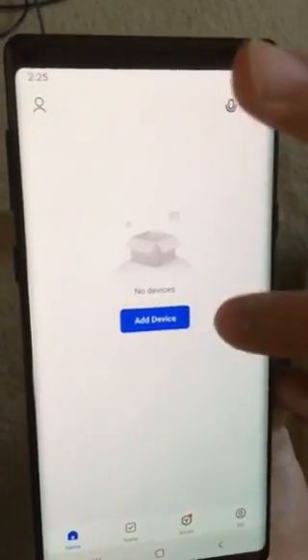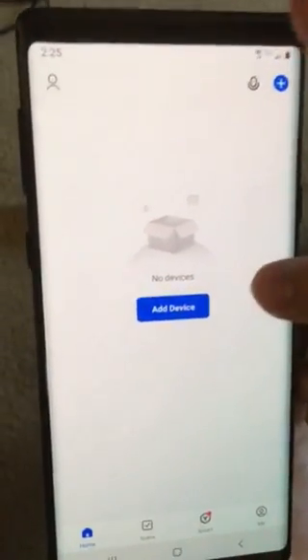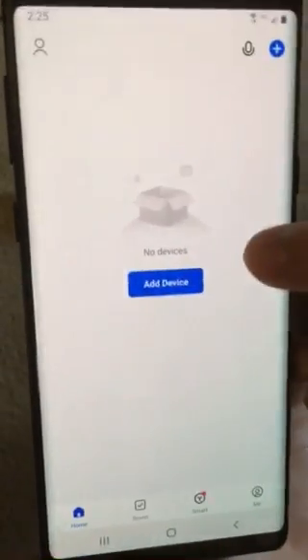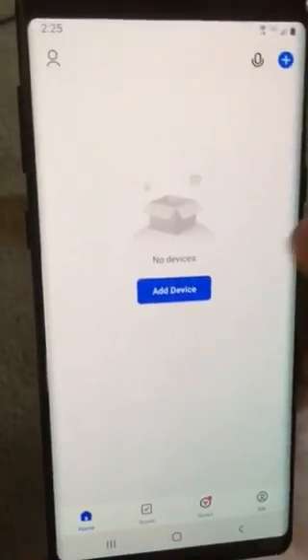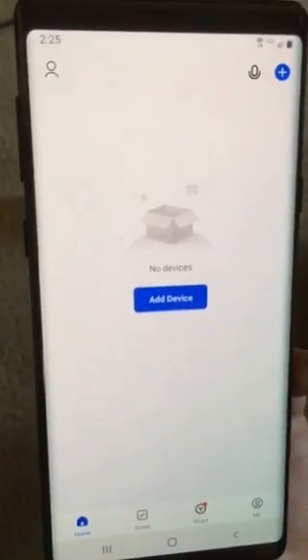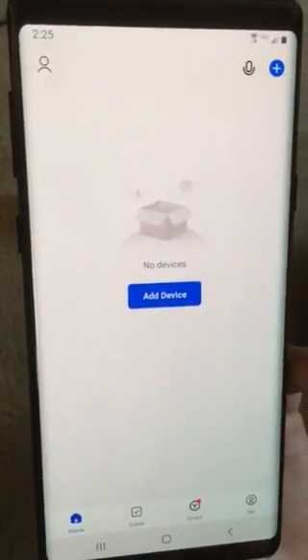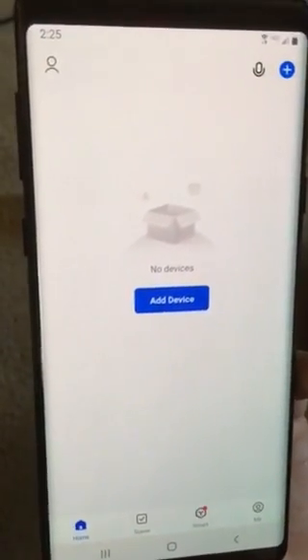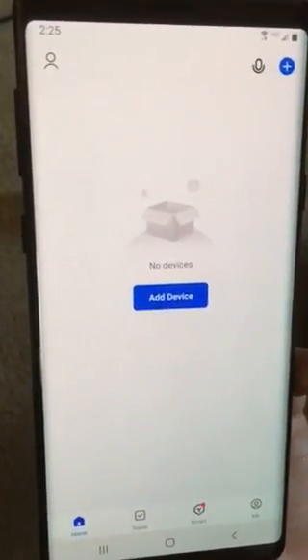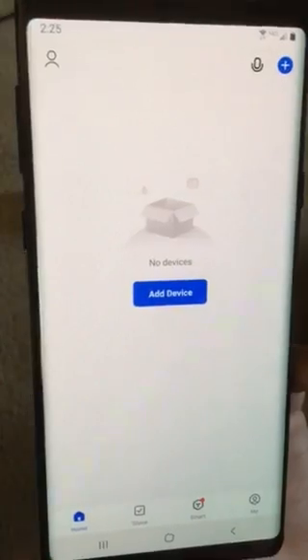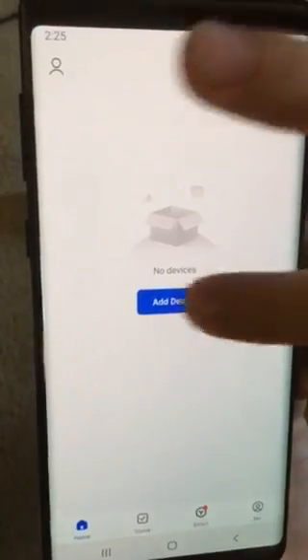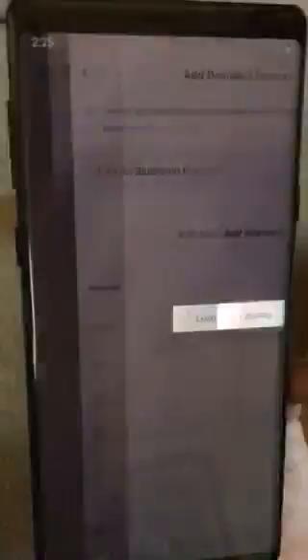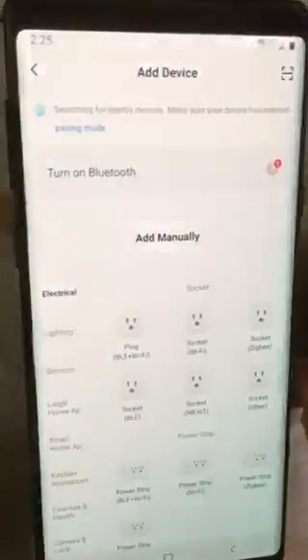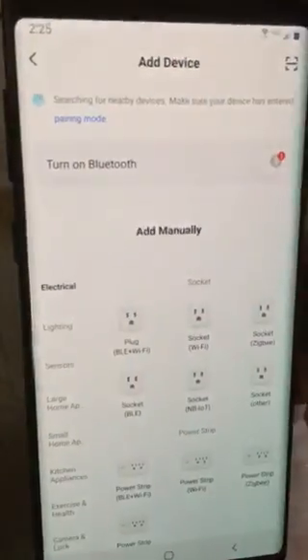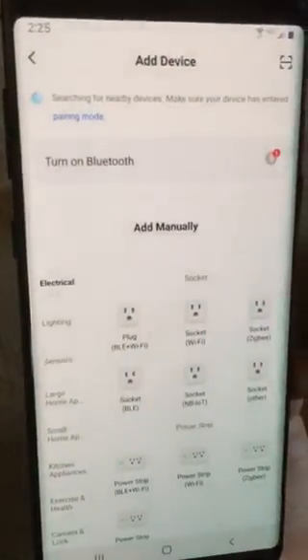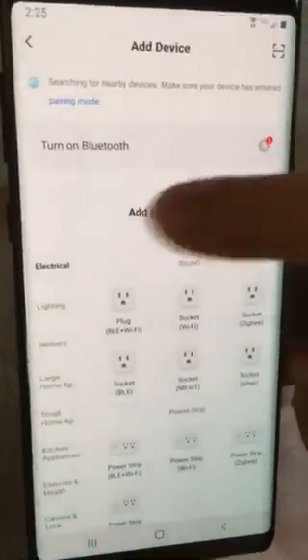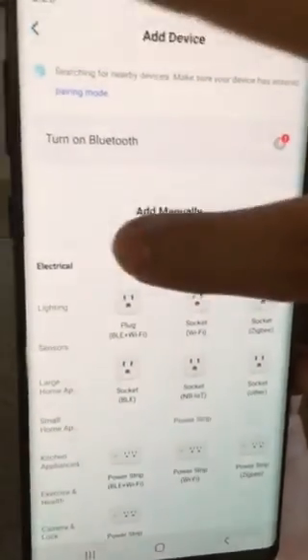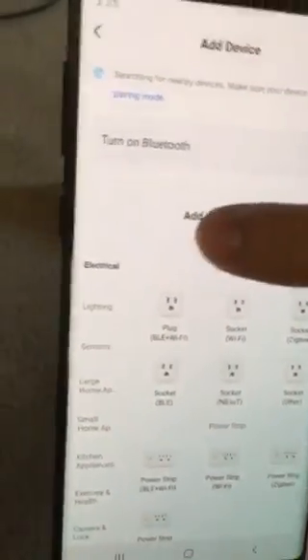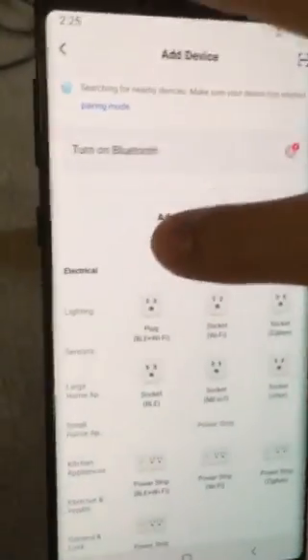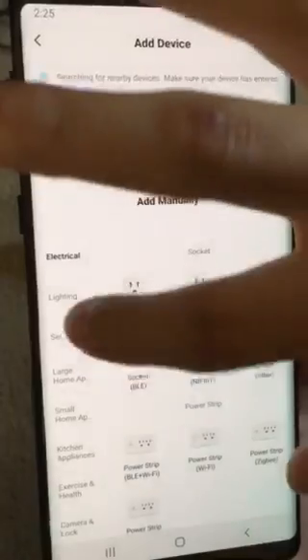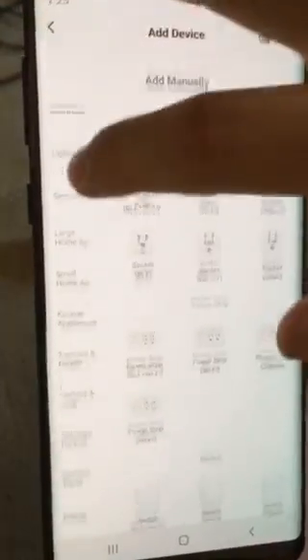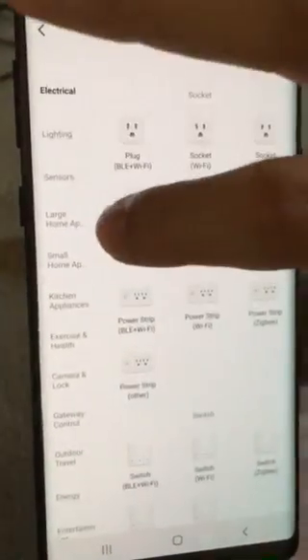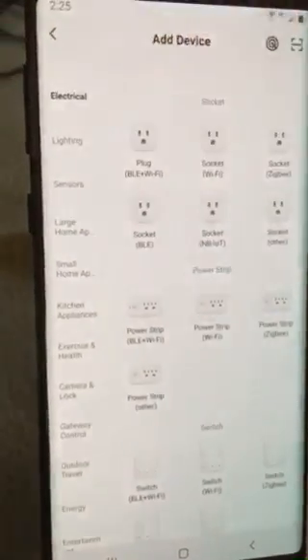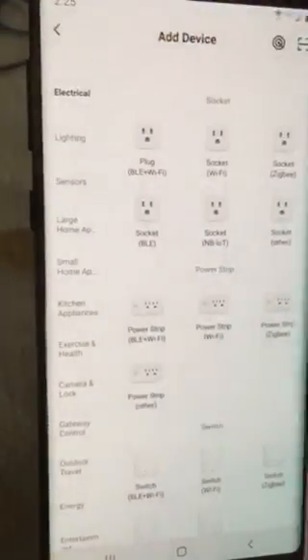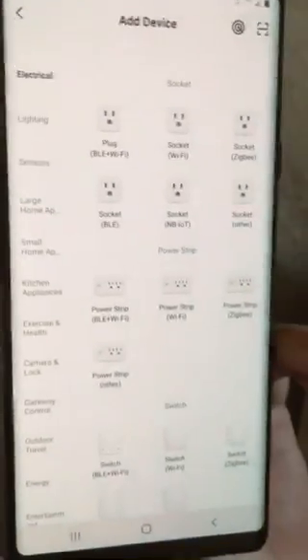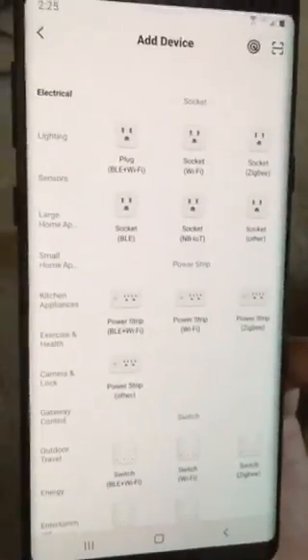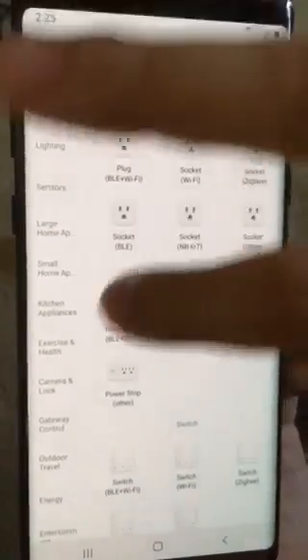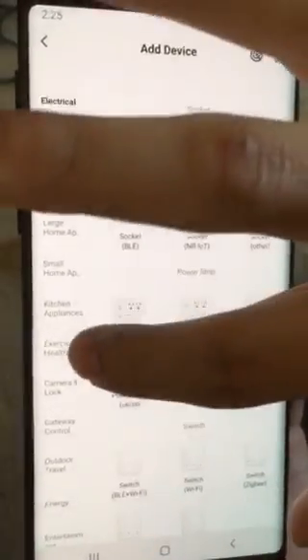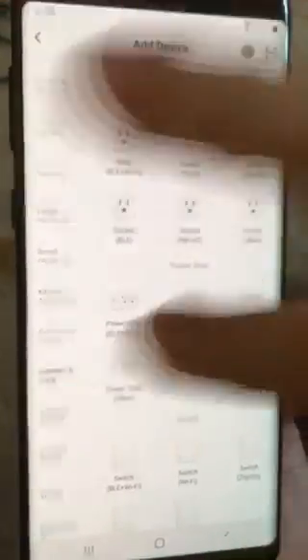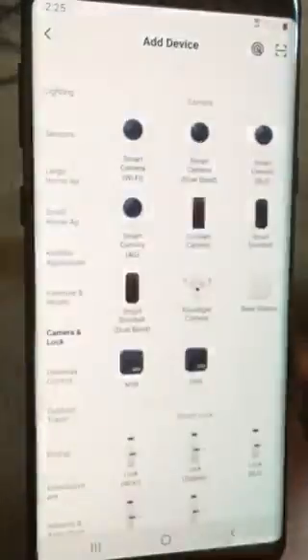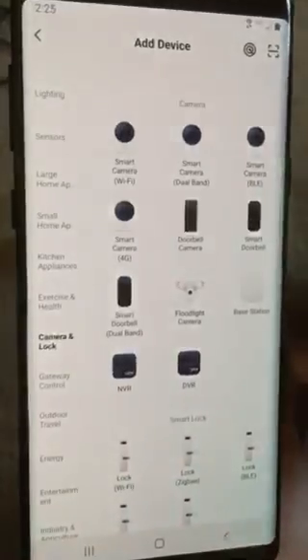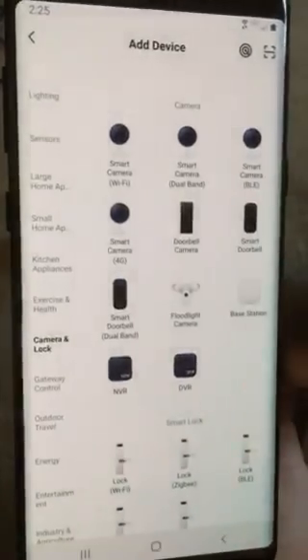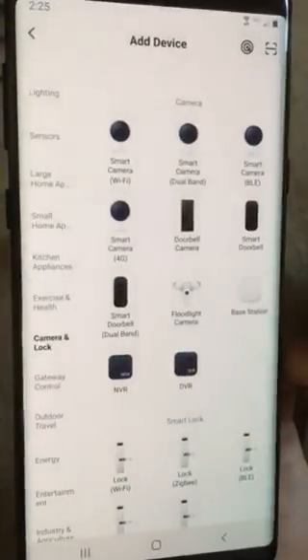Either tap to add device, or go to the top right corner where the plus button is and tap that. After you get to this screen, go to the left side where it says electrical, scroll down, and hit the camera and lock option.